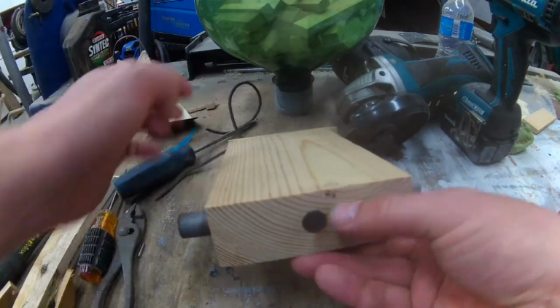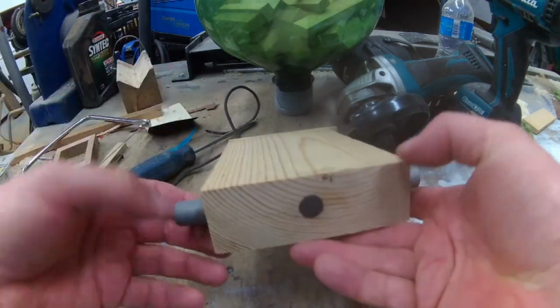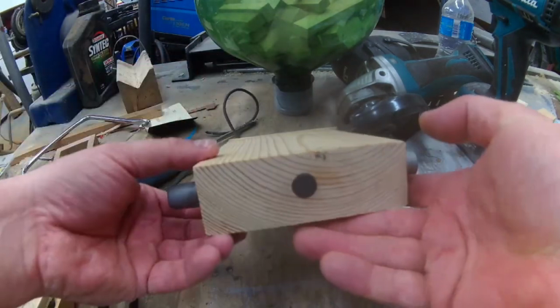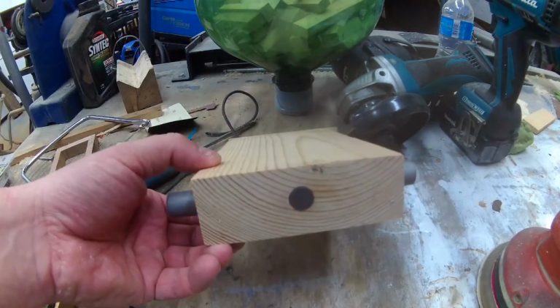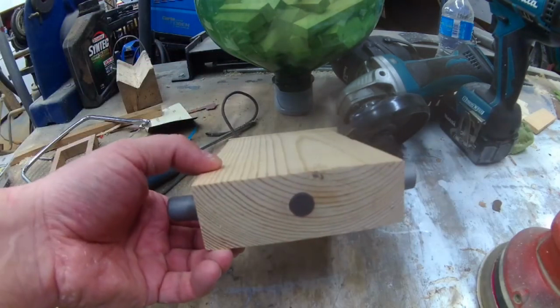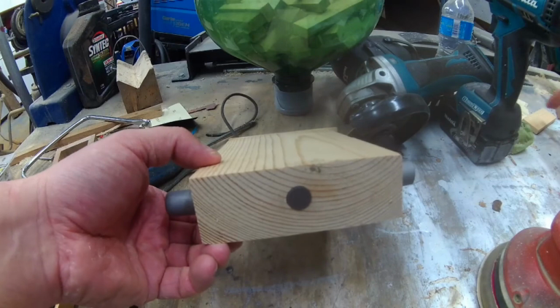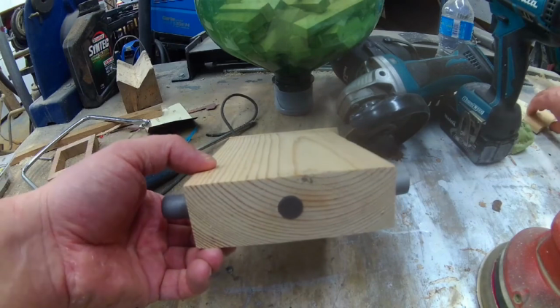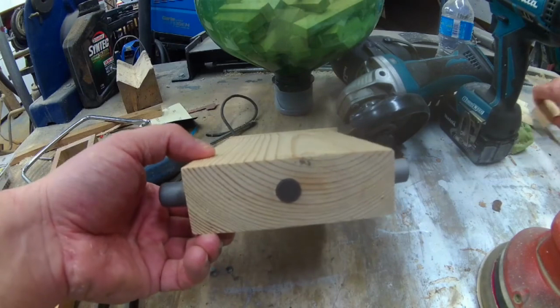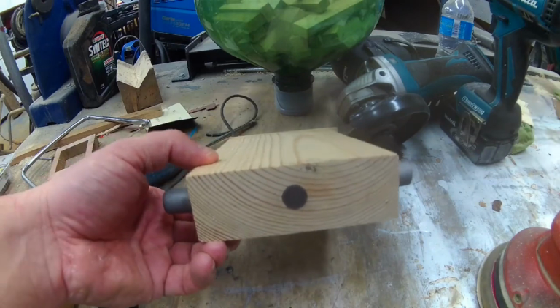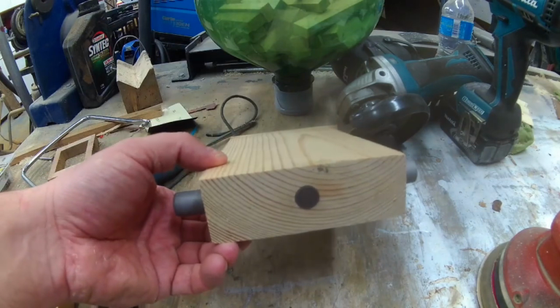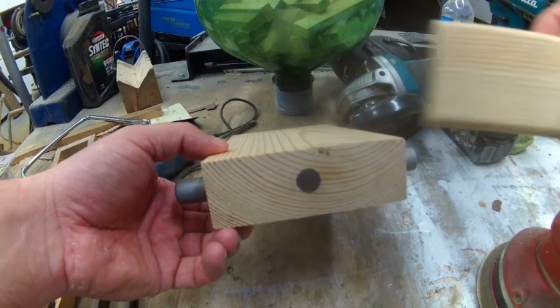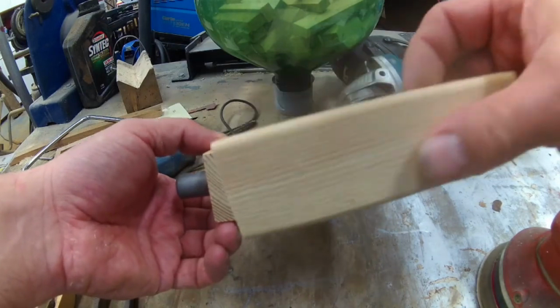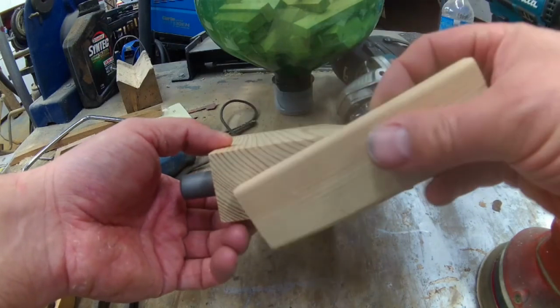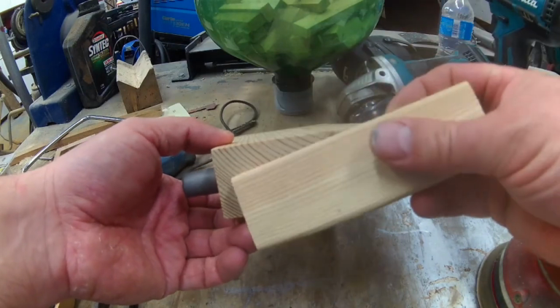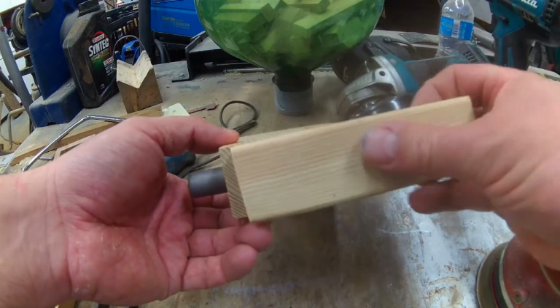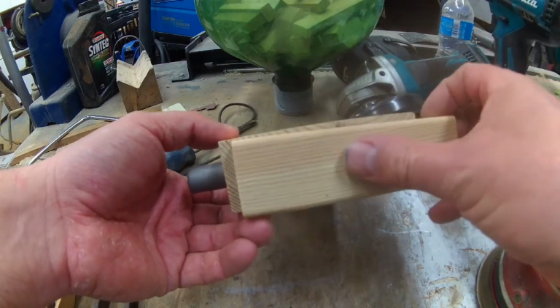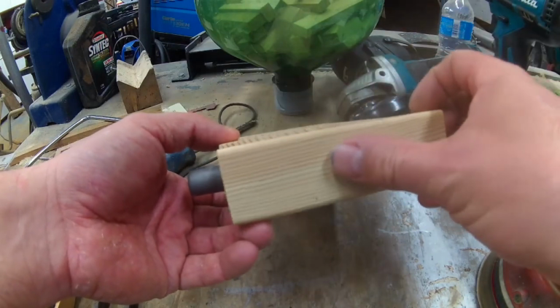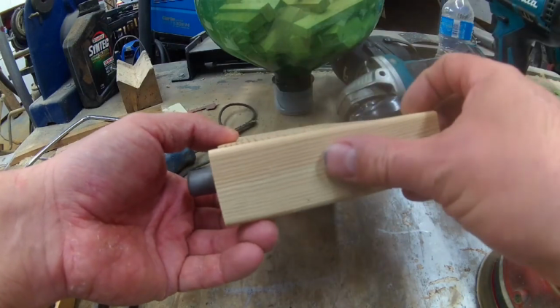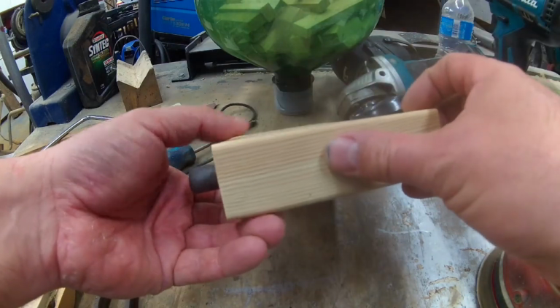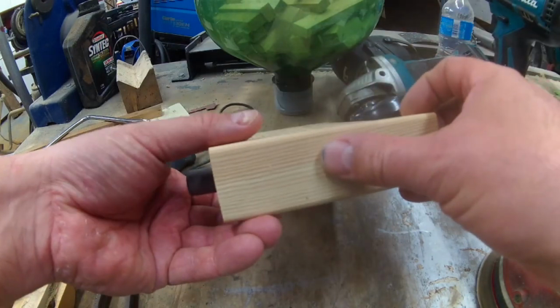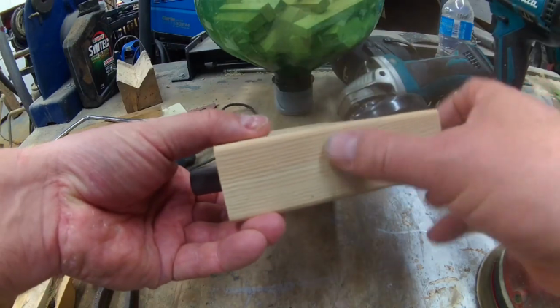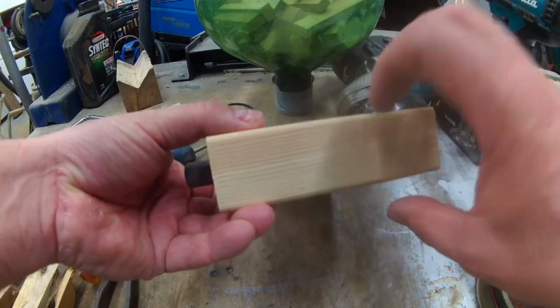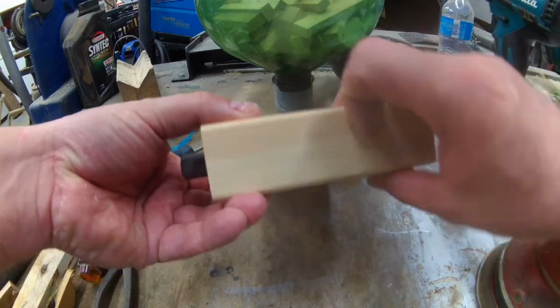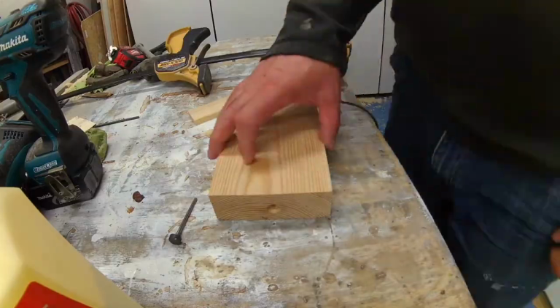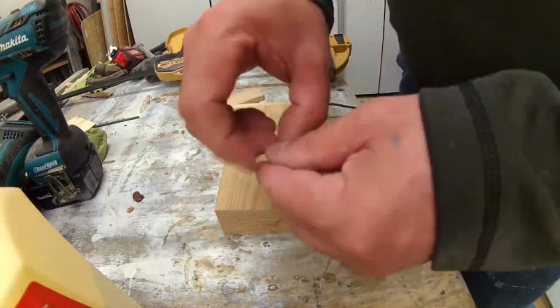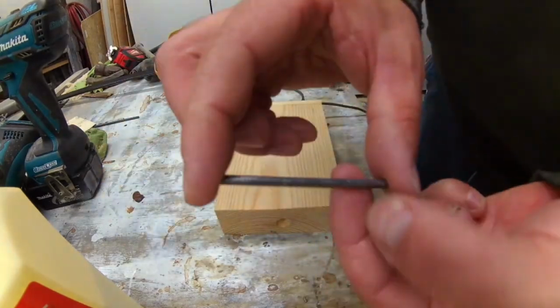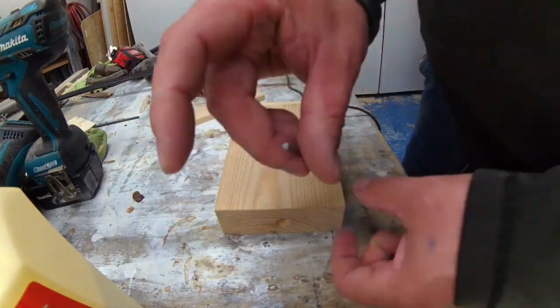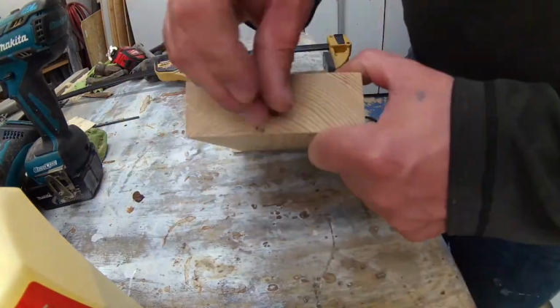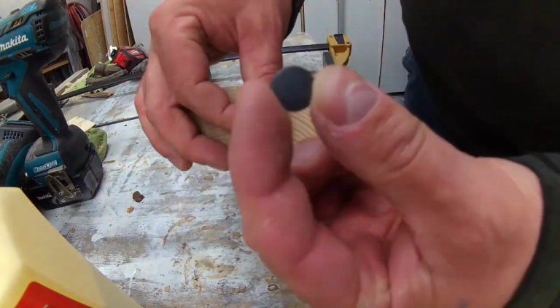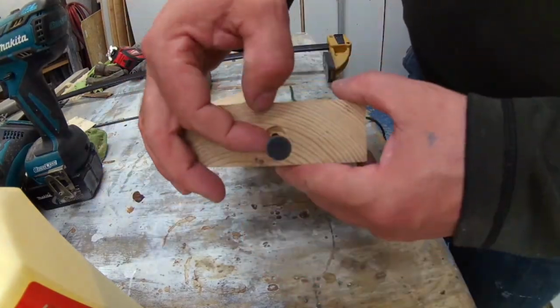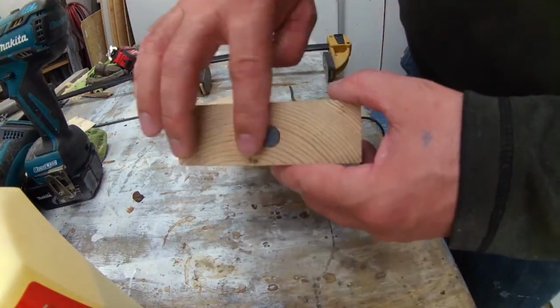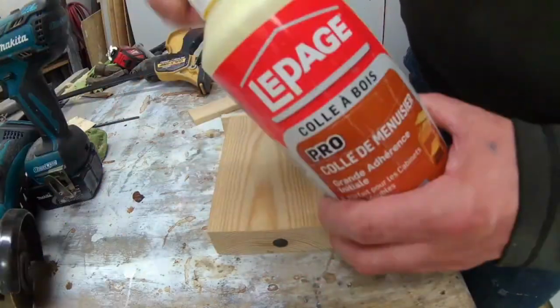The next thing I needed to do was glue up the cap and then a little bit of sanding — and the job is done.